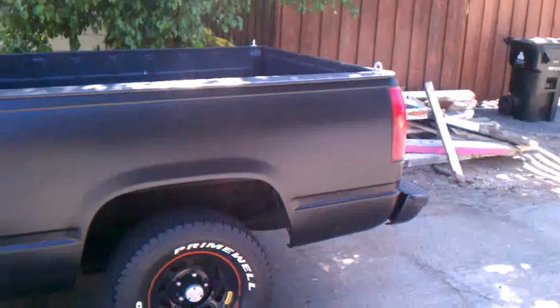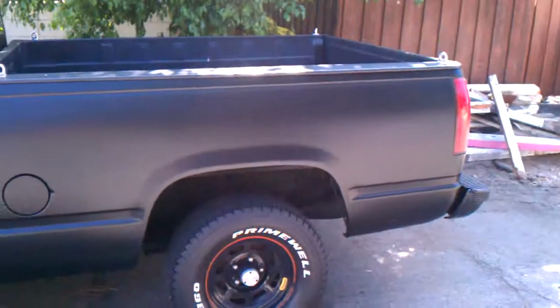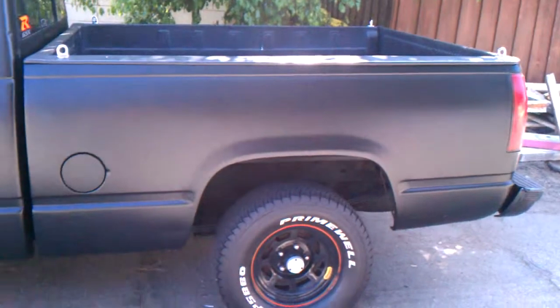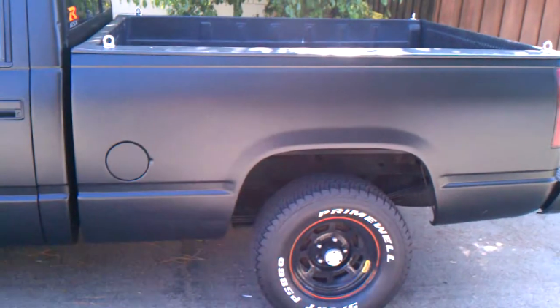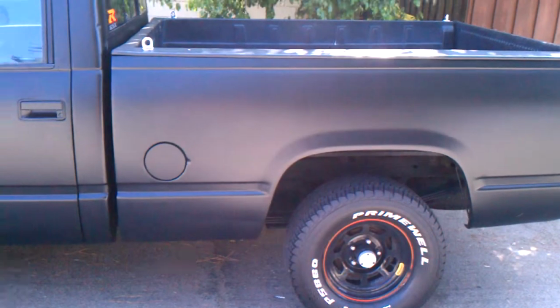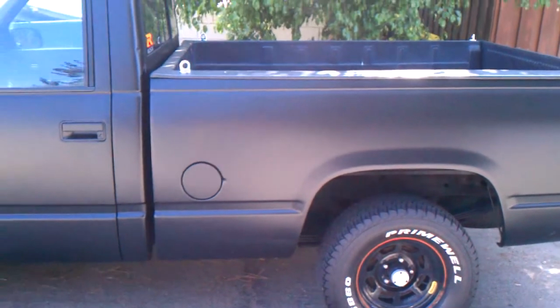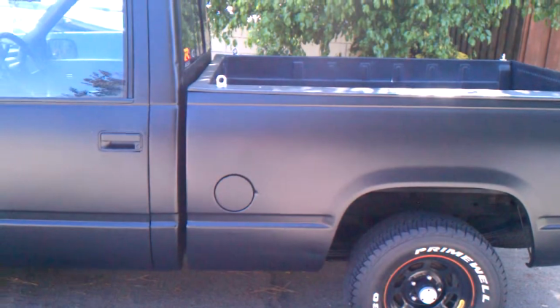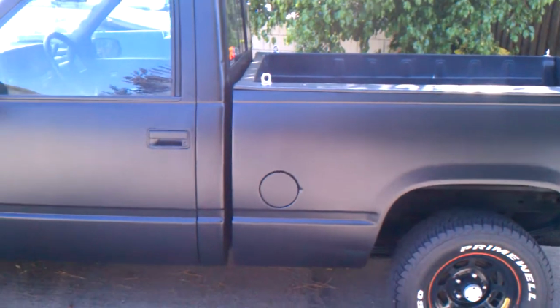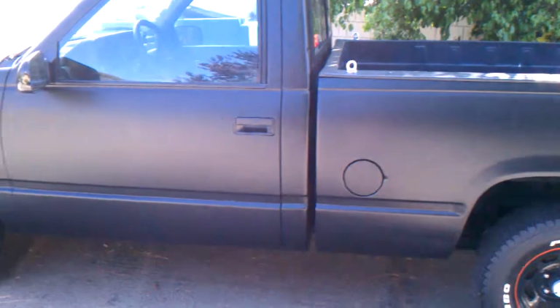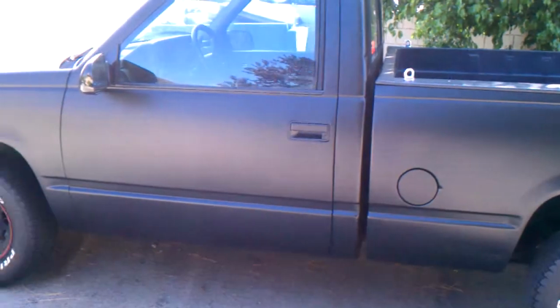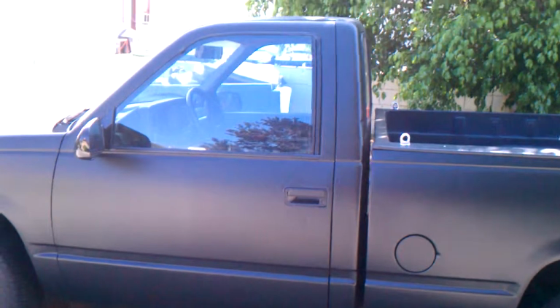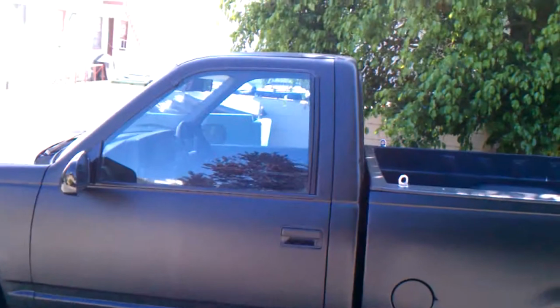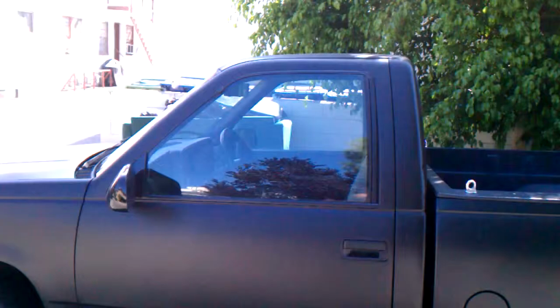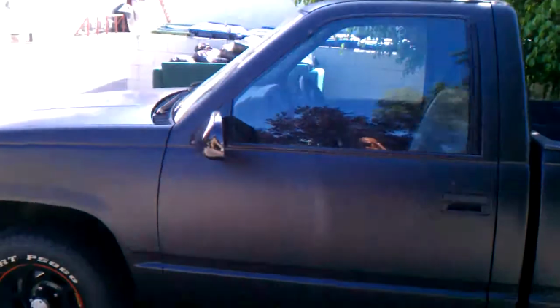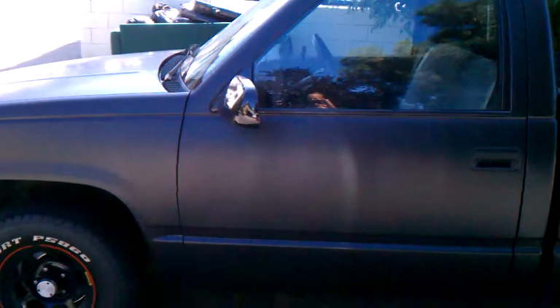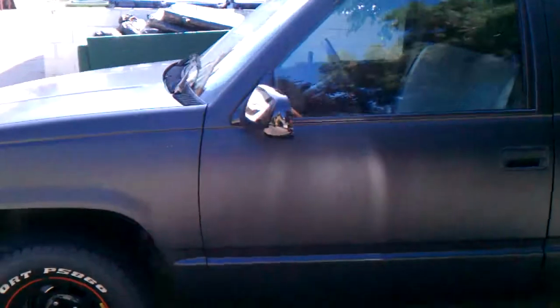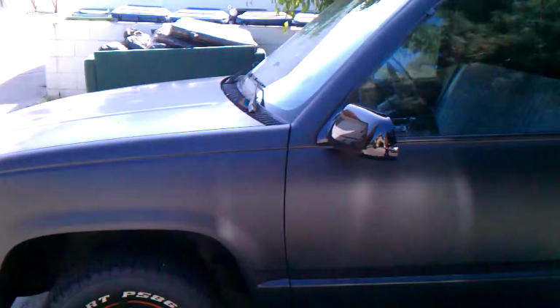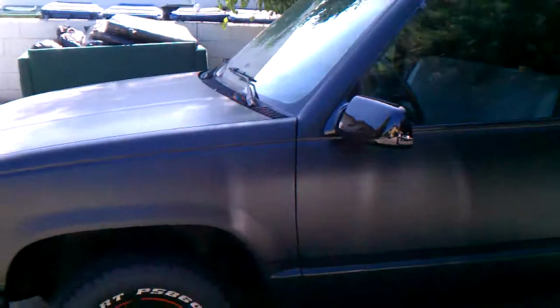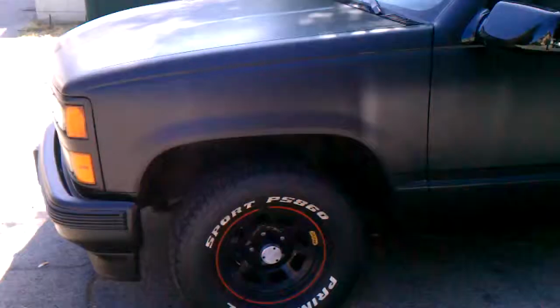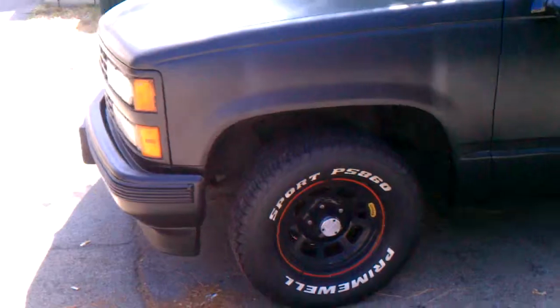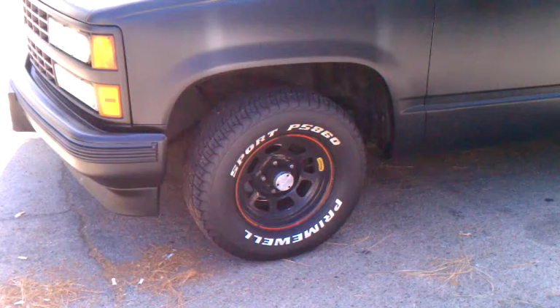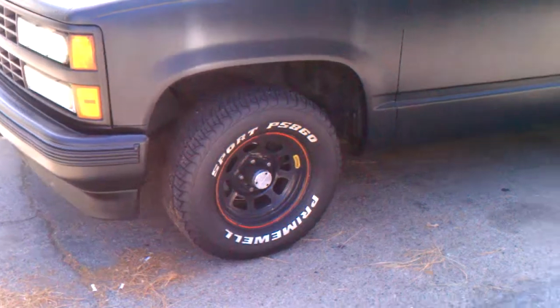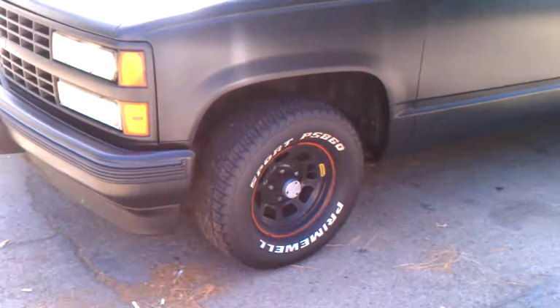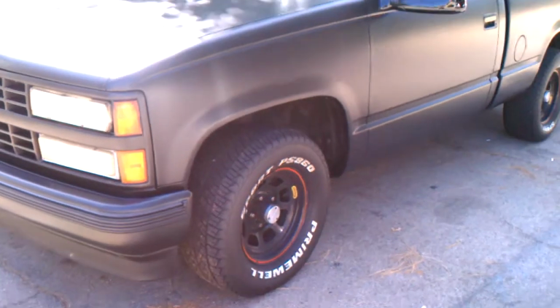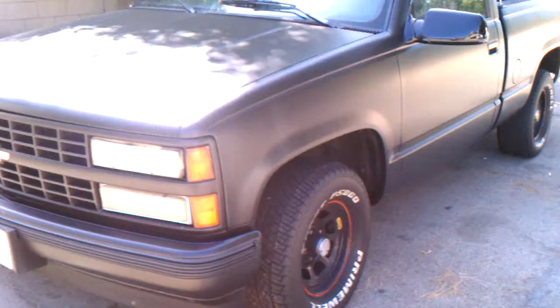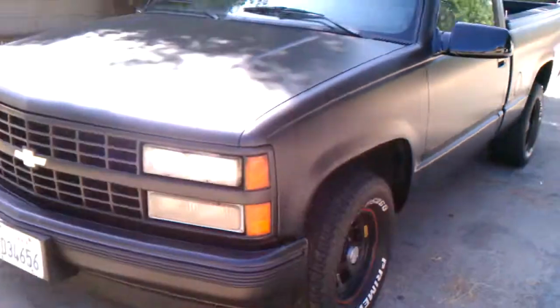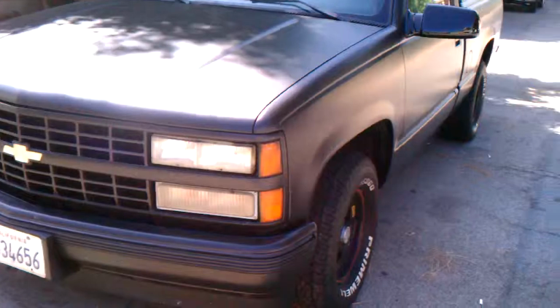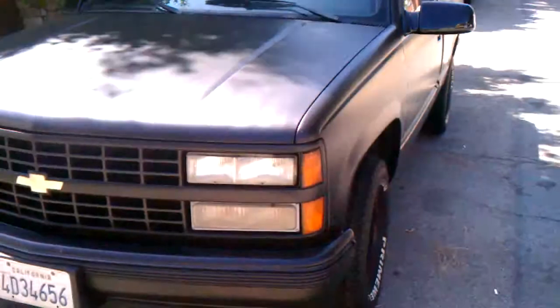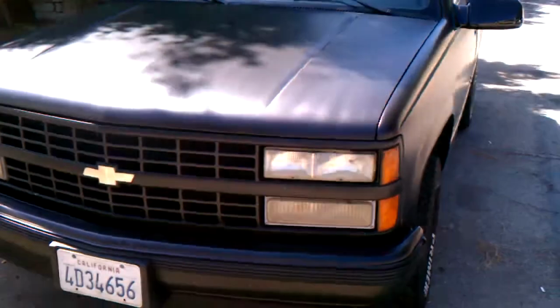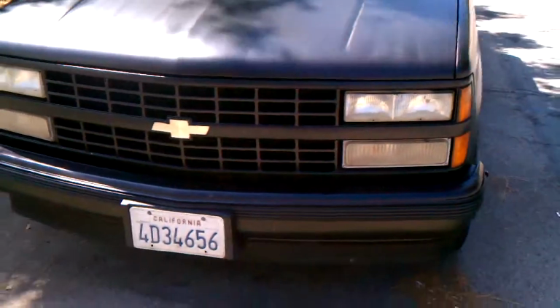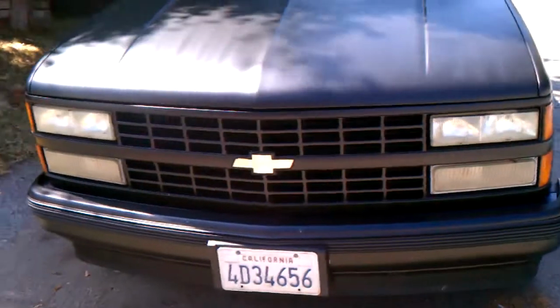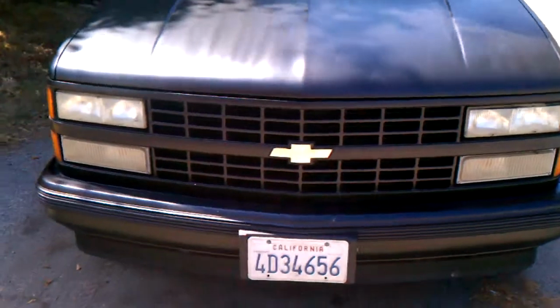Here's the truck now. After everything was said and done, that's the paint. I painted this a little dirty. Changed the mirrors, the tires, painted the bumper, the grill.